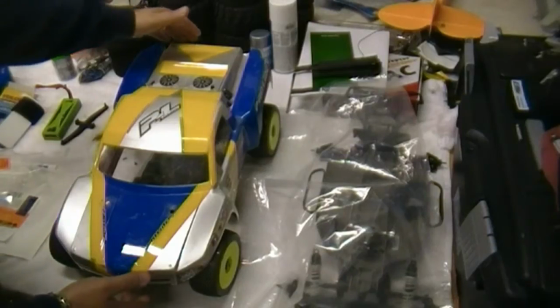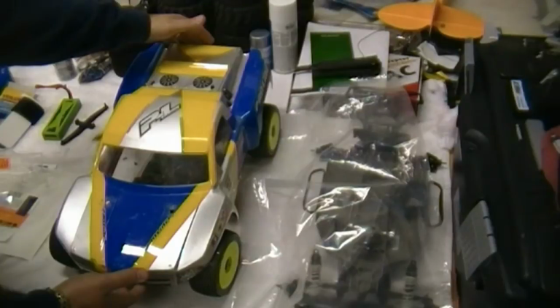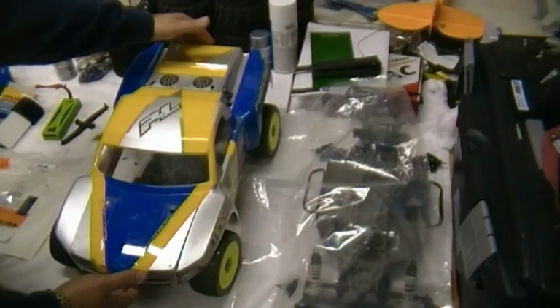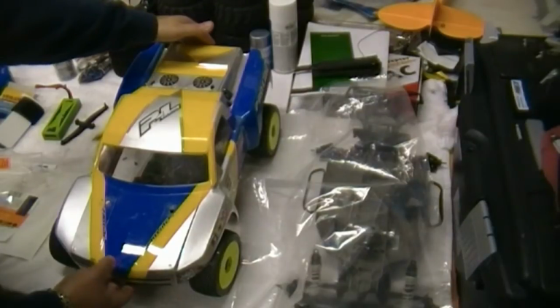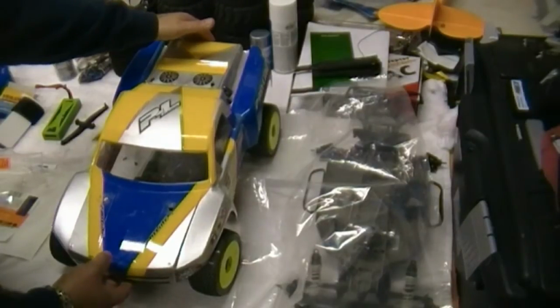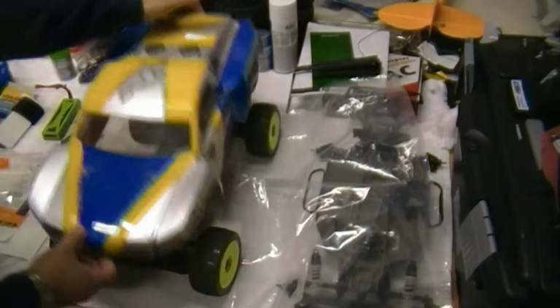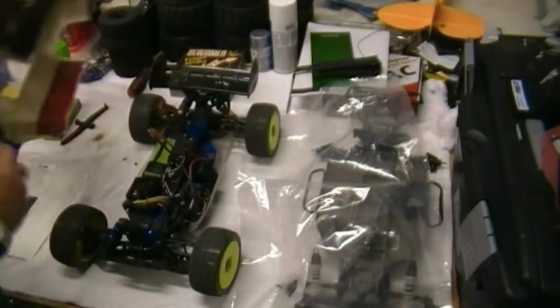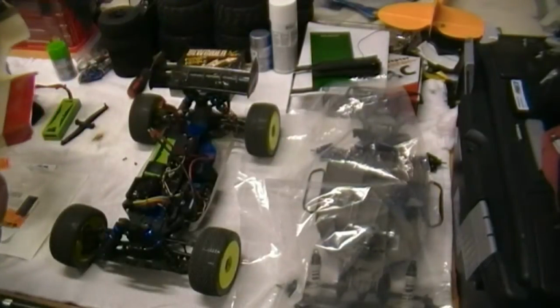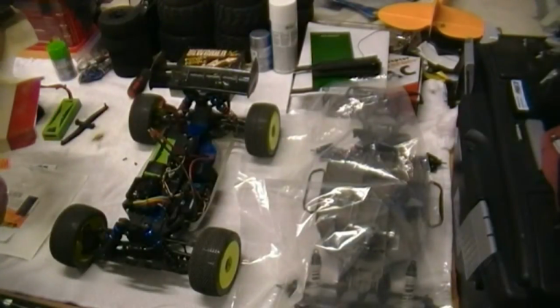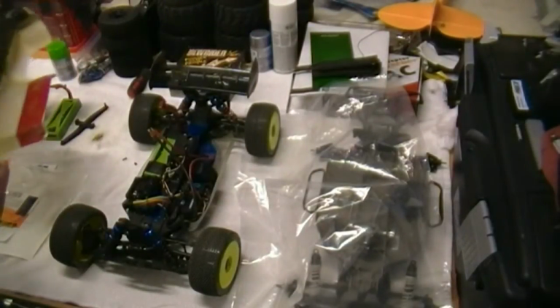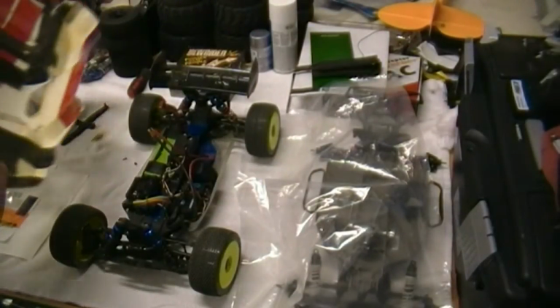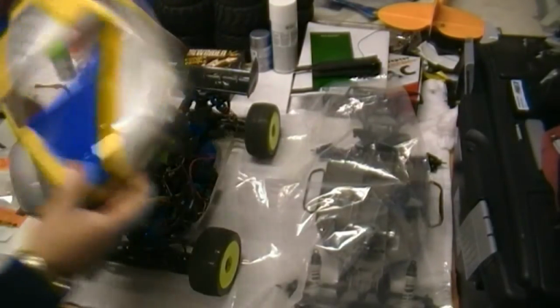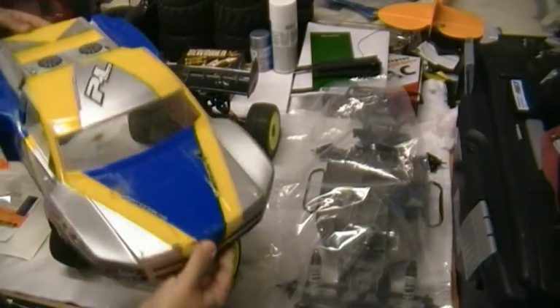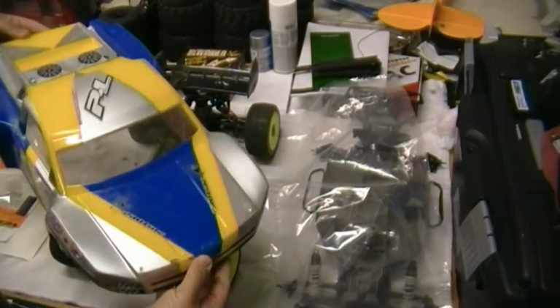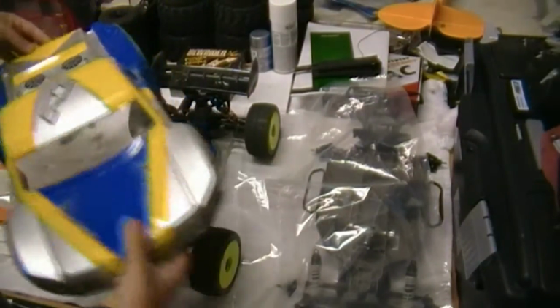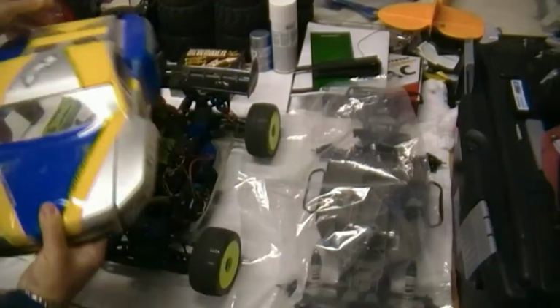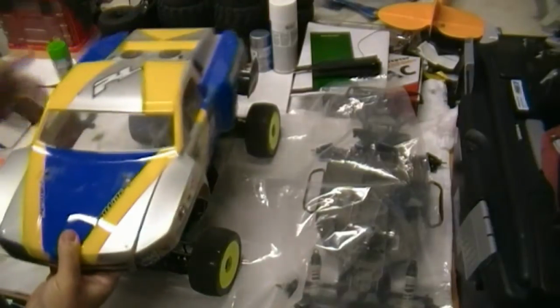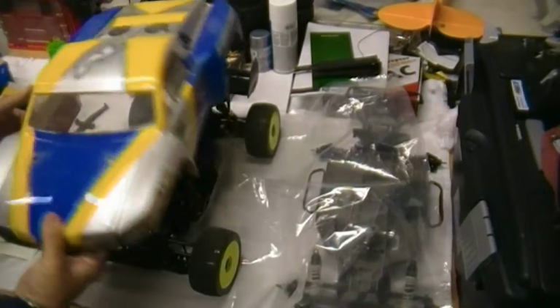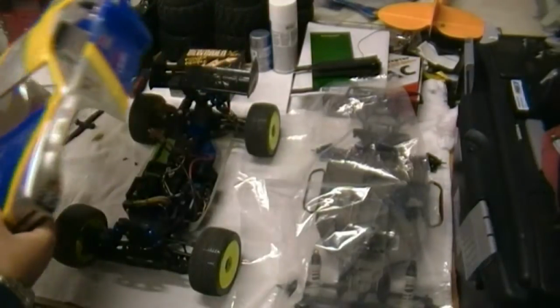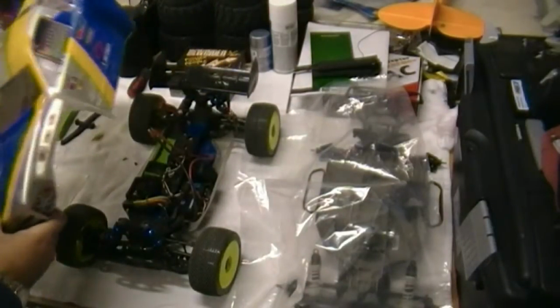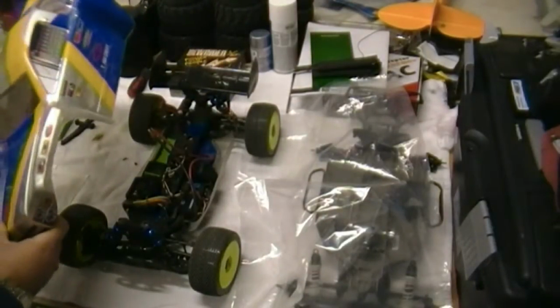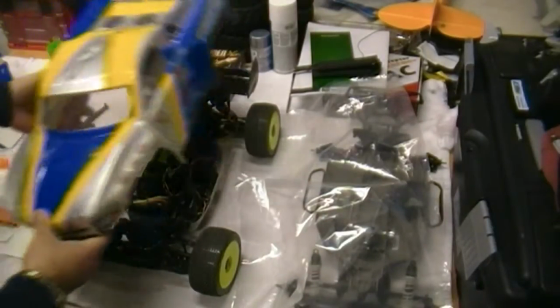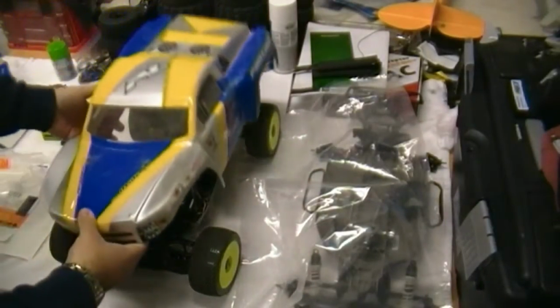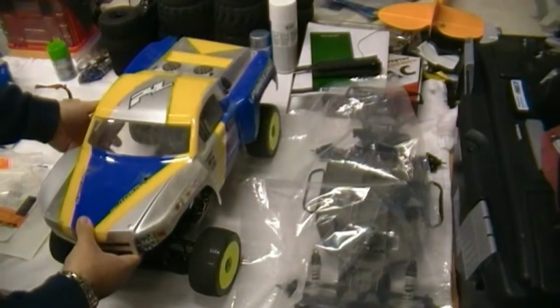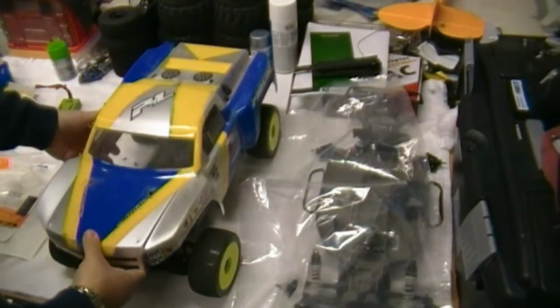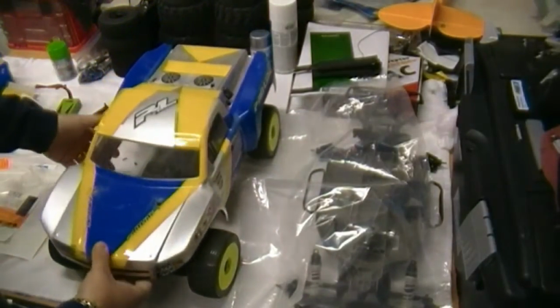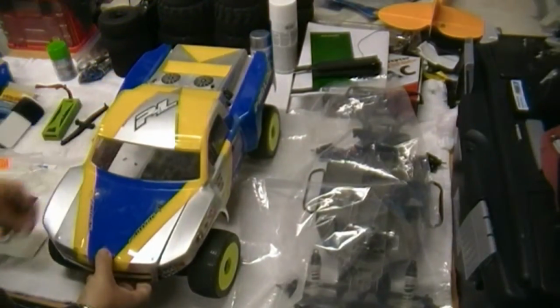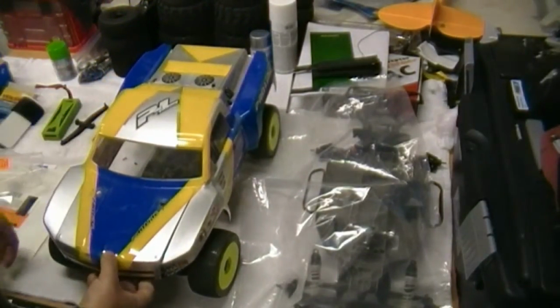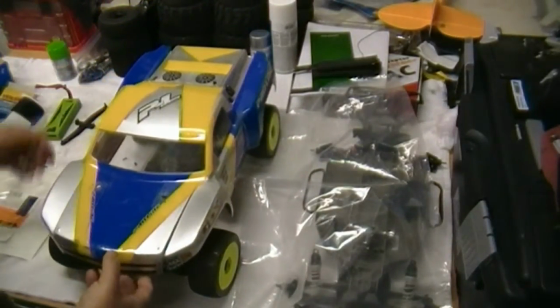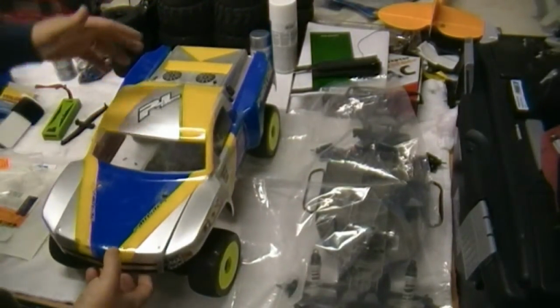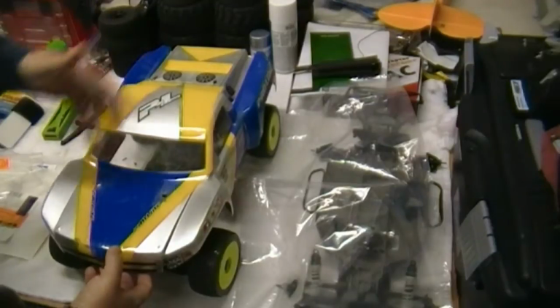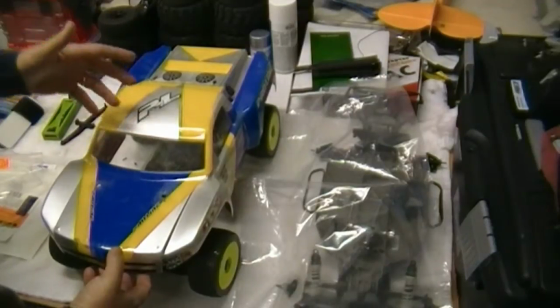Everybody on the forums has been talking about bodies on the different RedCats. This is actually off a Traxxas Slash. I was just seeing if it fit on the backdraft, which is basically the same.